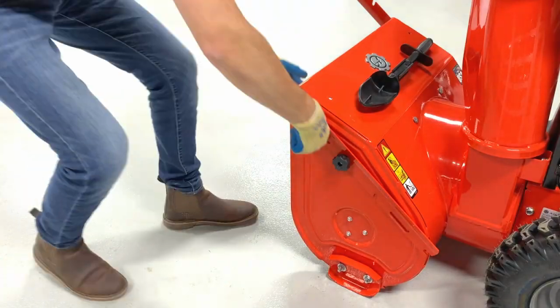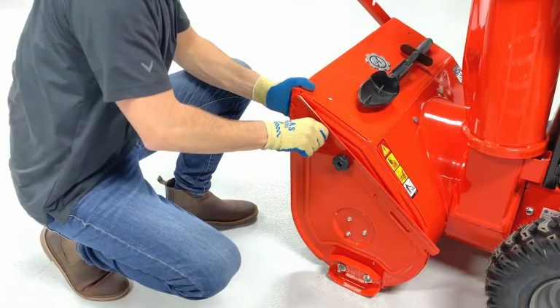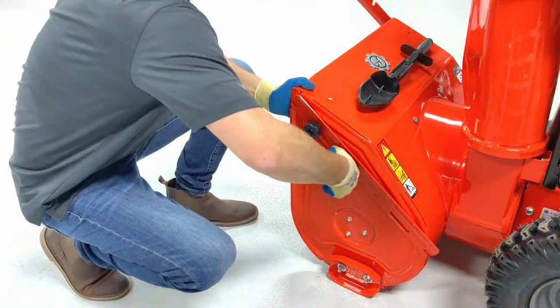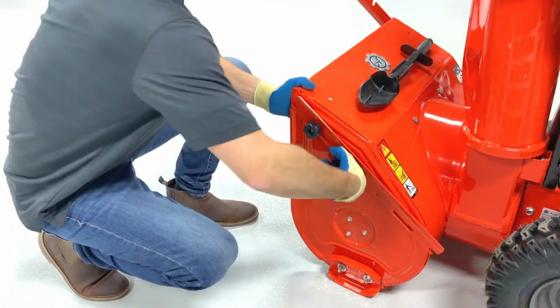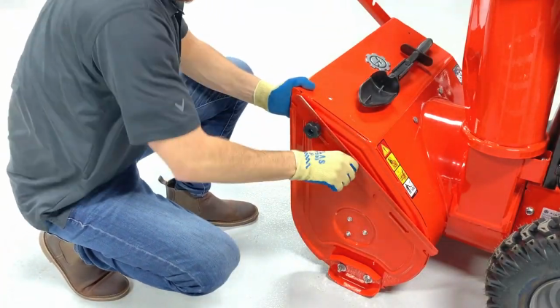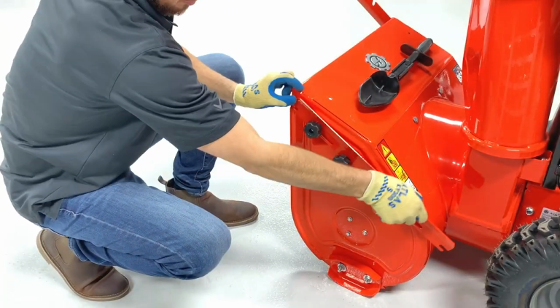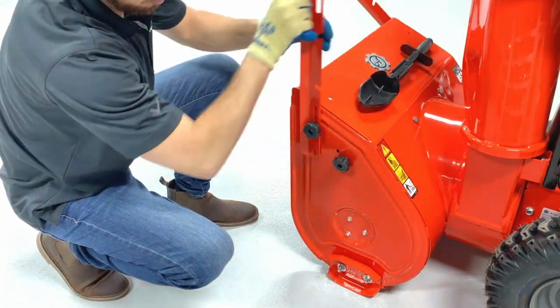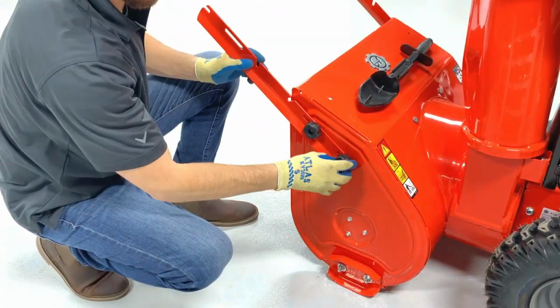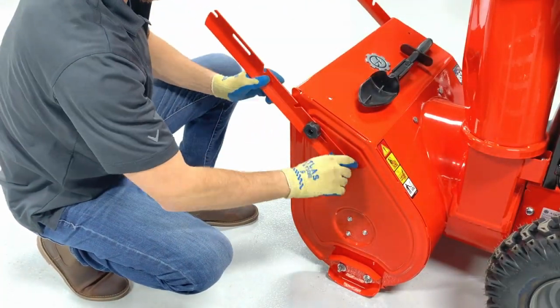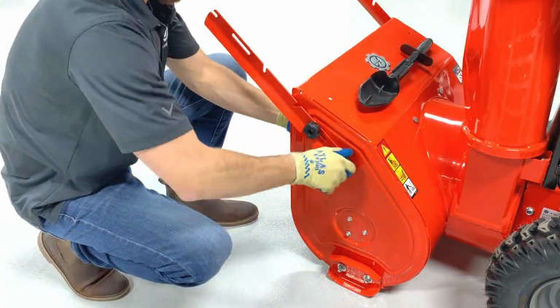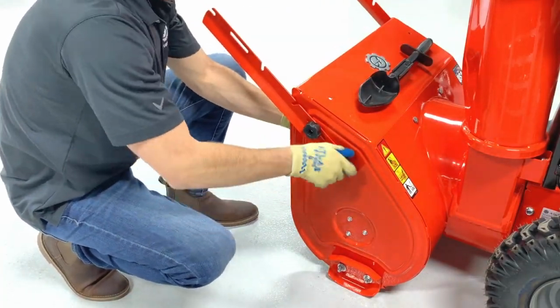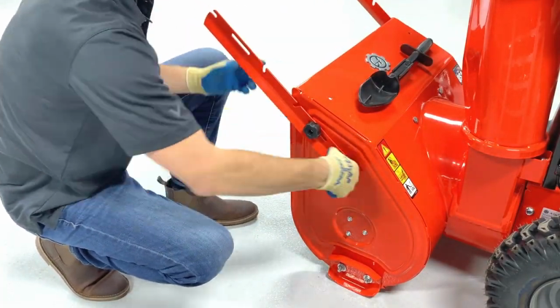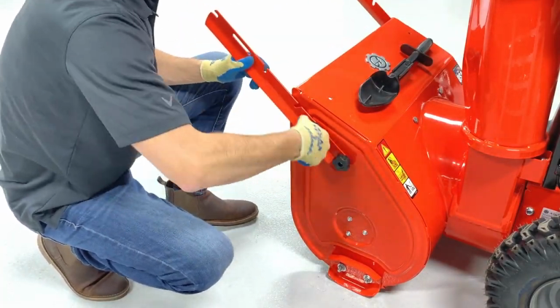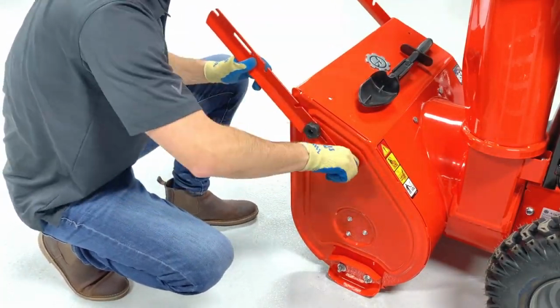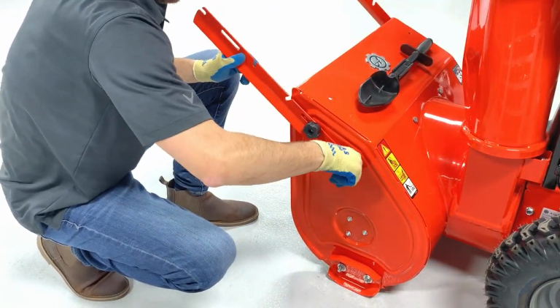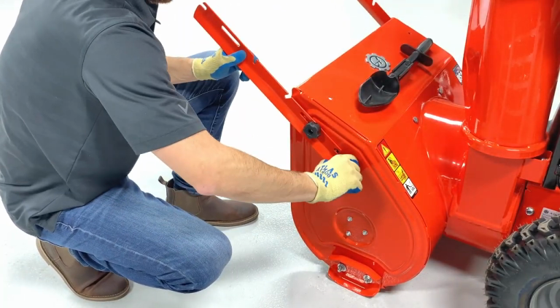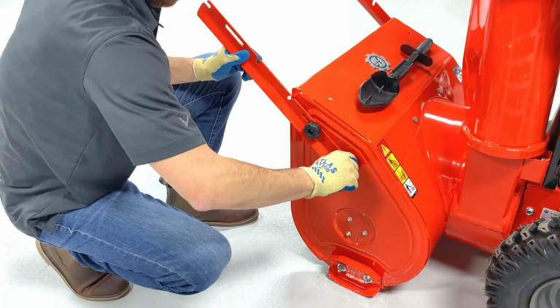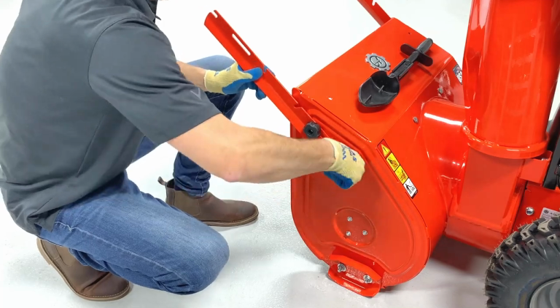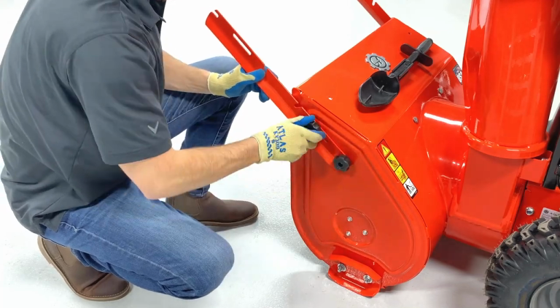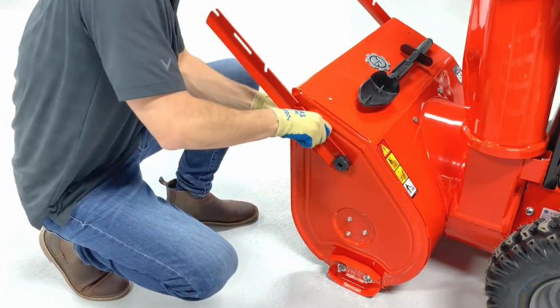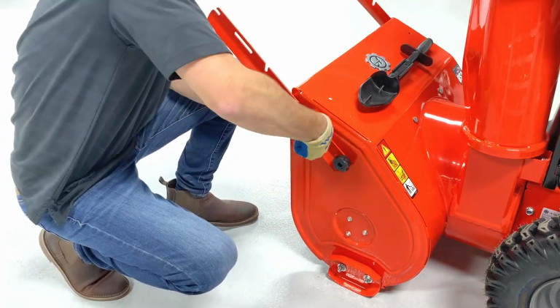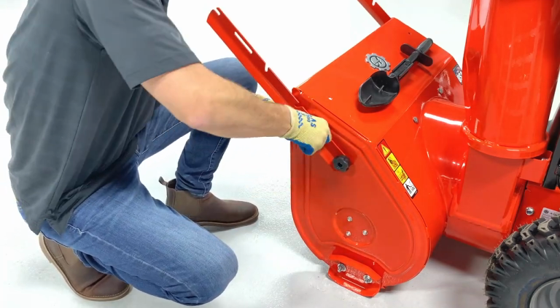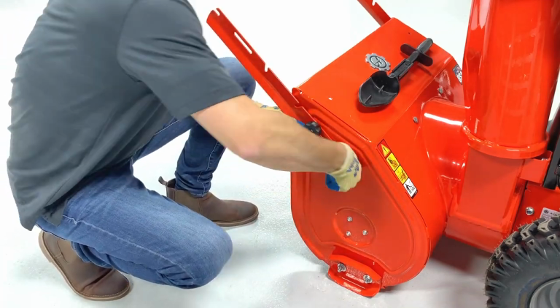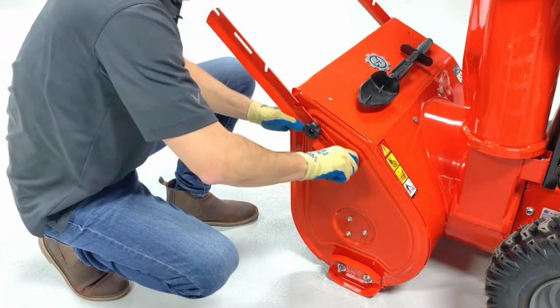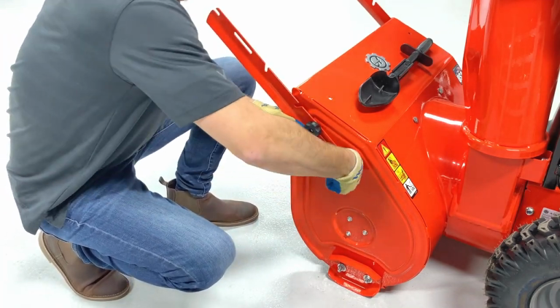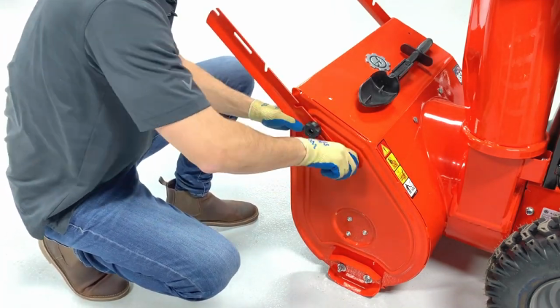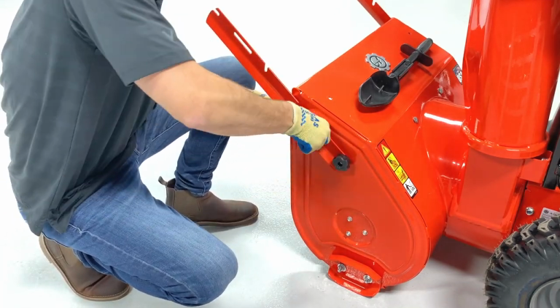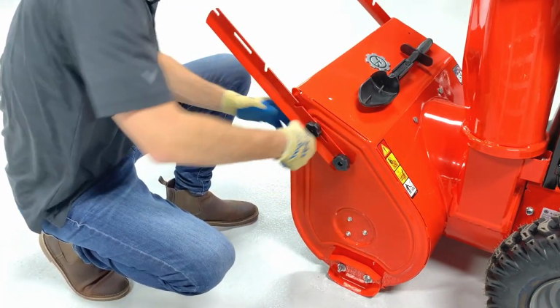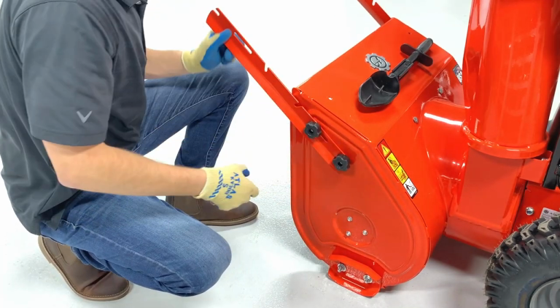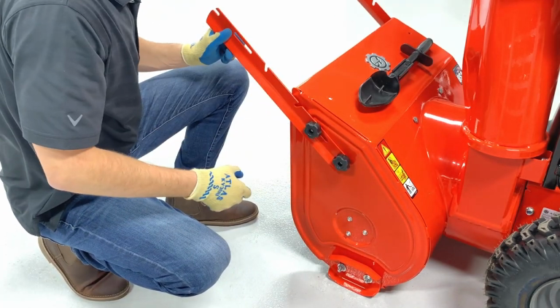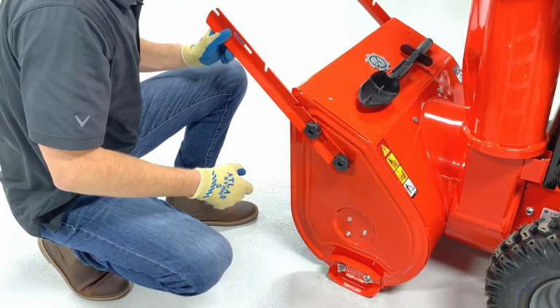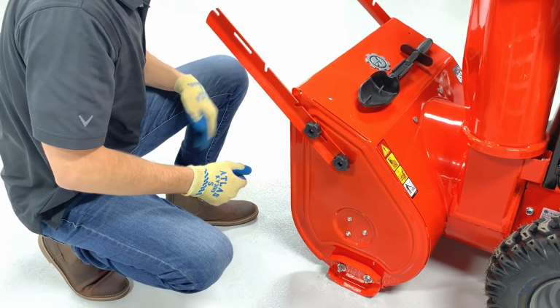Be aware that on certain models where the cutters rotate past the skid shoes, you'll want to loosen the clamping knobs adequately so they can clear past the shoes without scratching them.